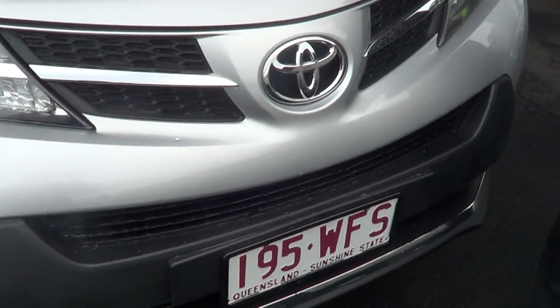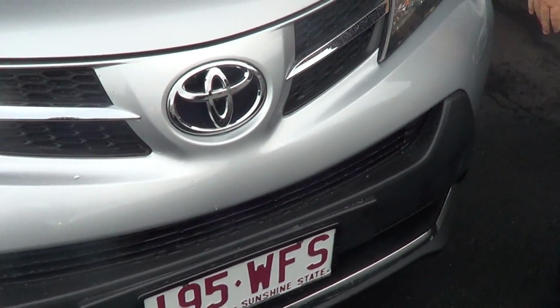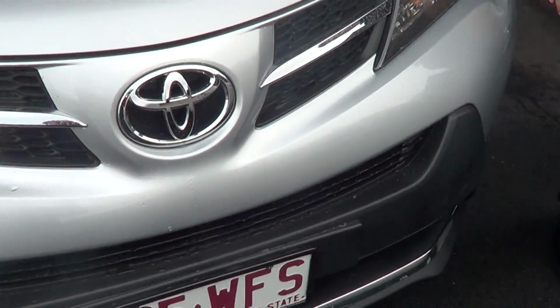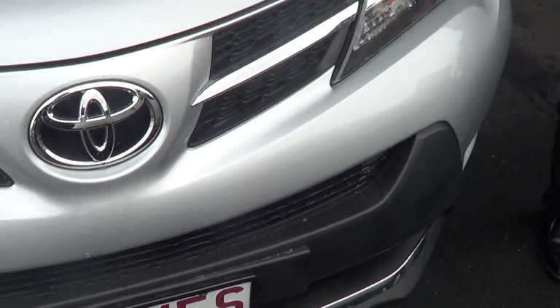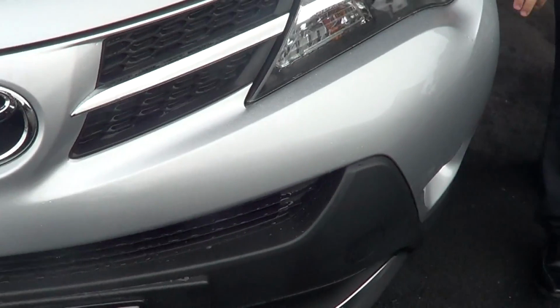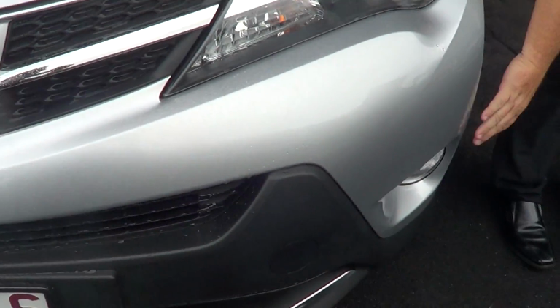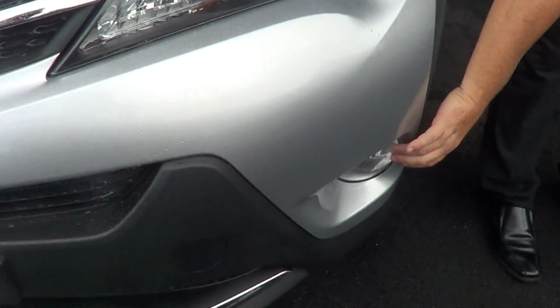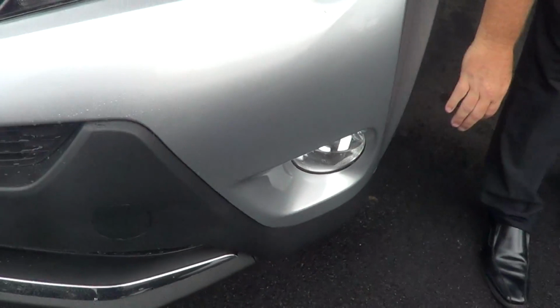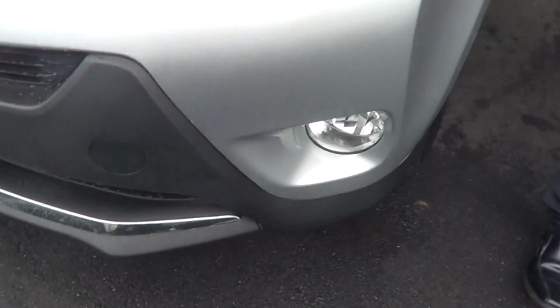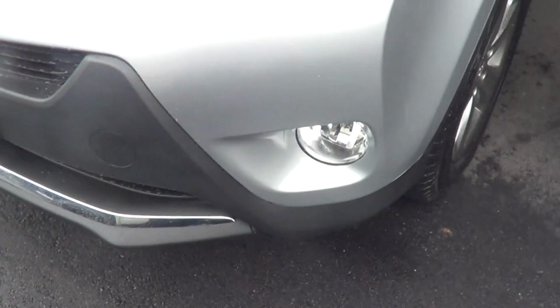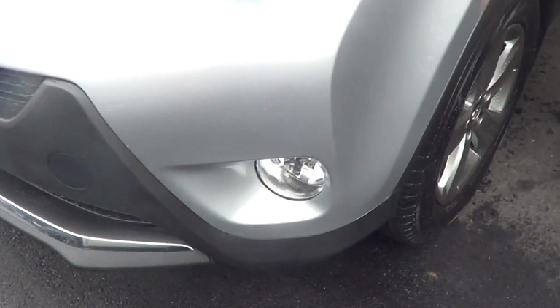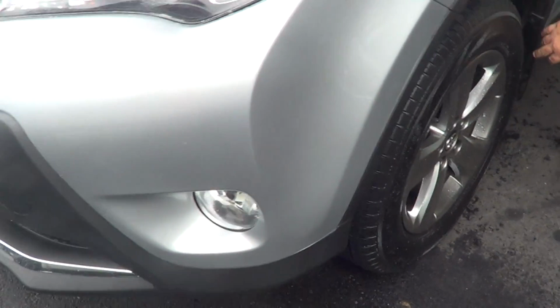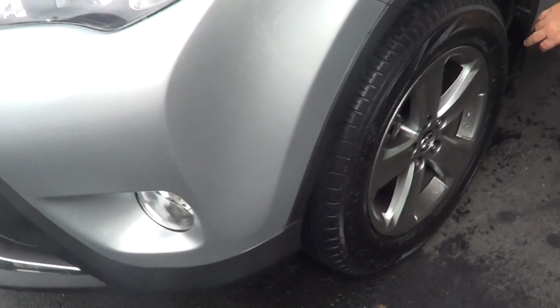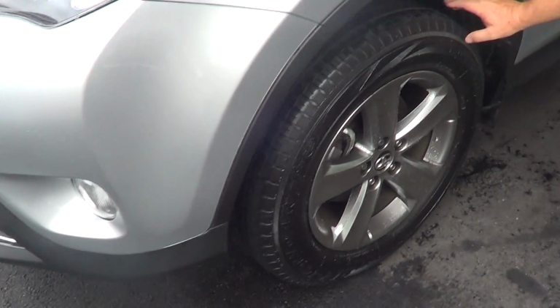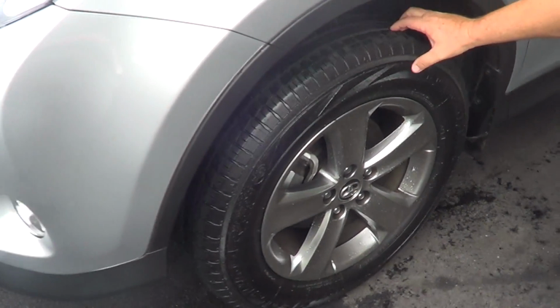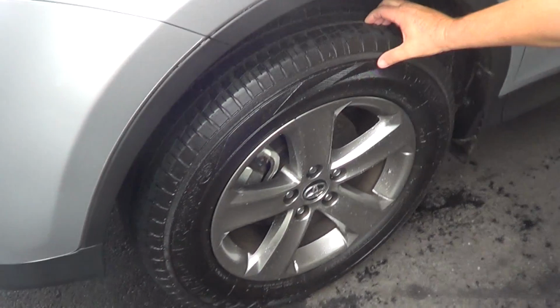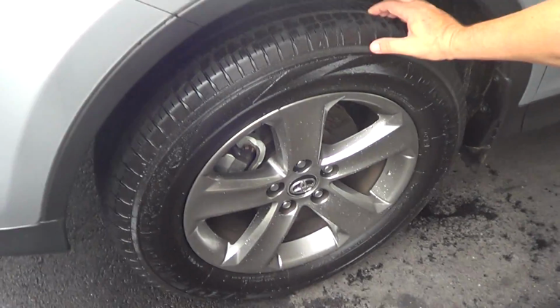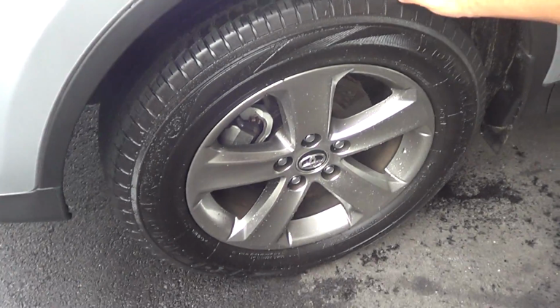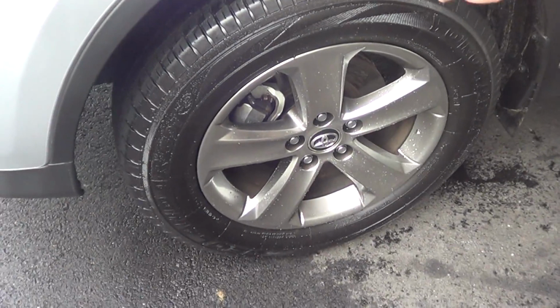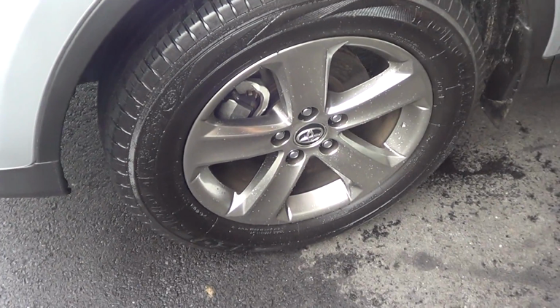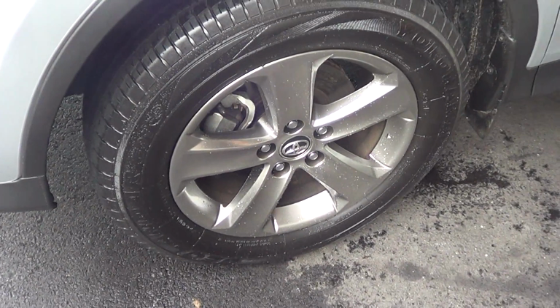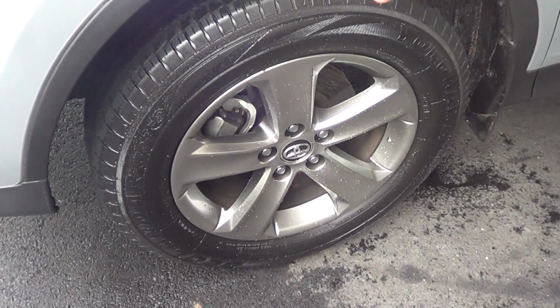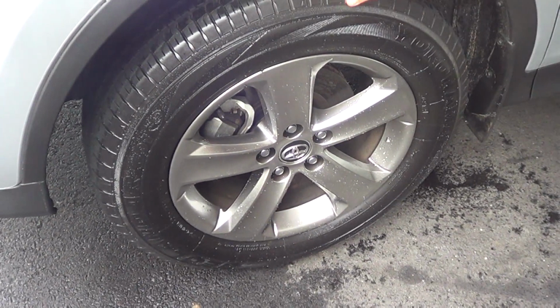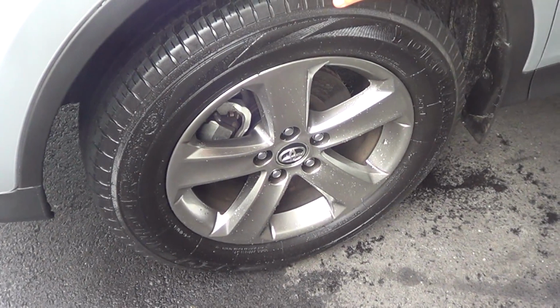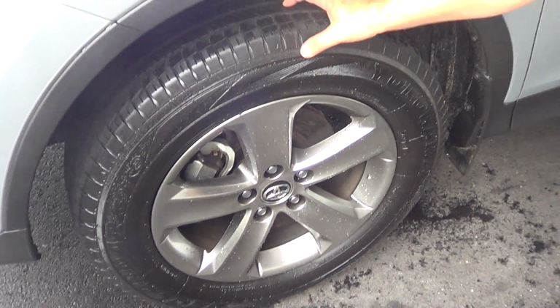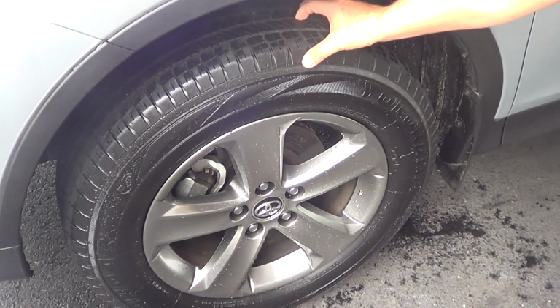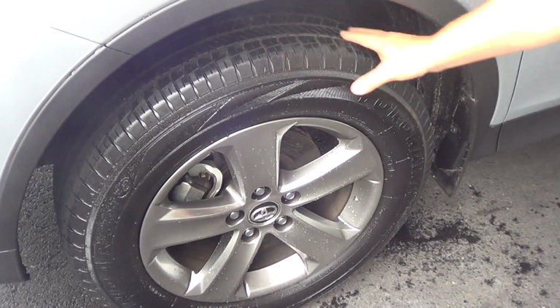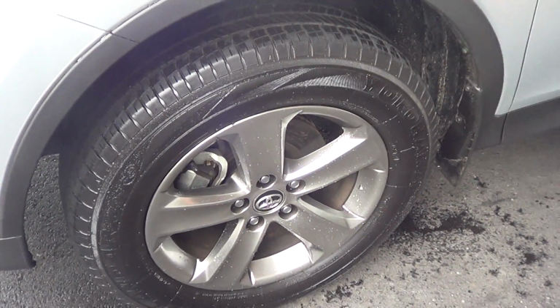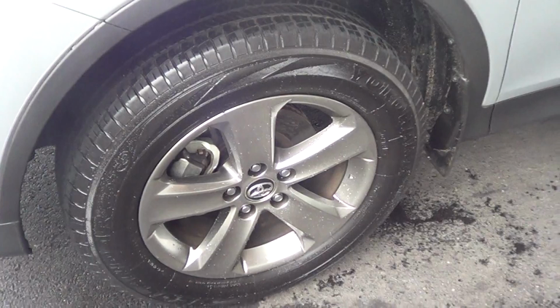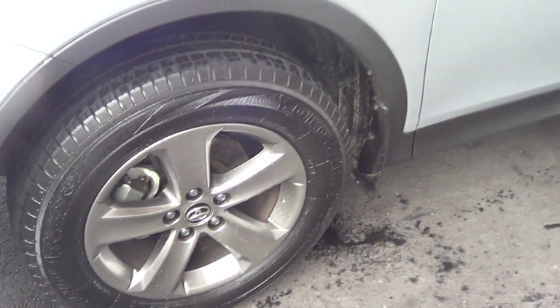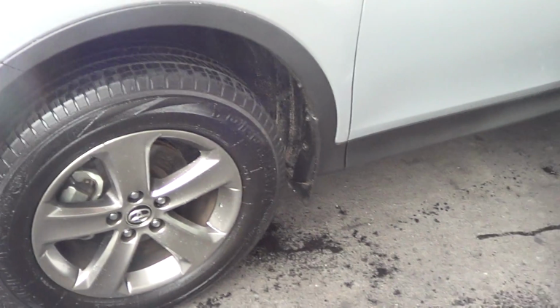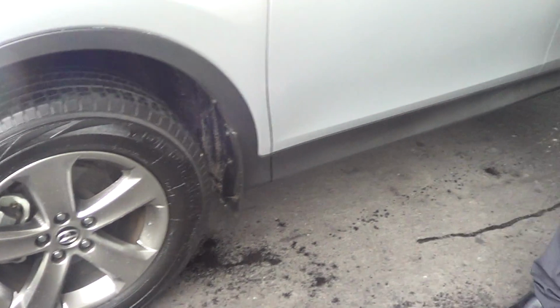It's a 2.5 litre. If you come around here, I'll just show you around the other side. It has got your fog lights.